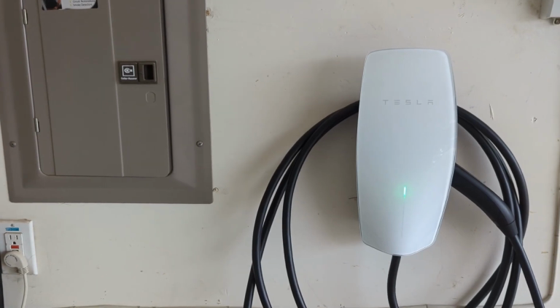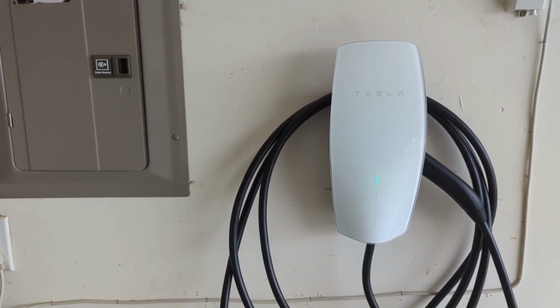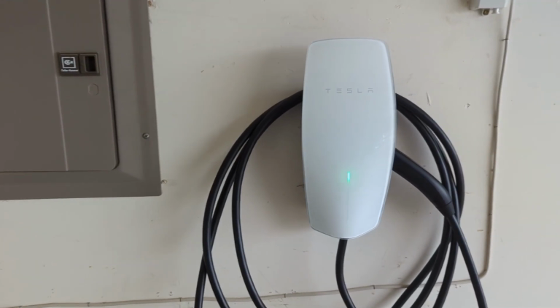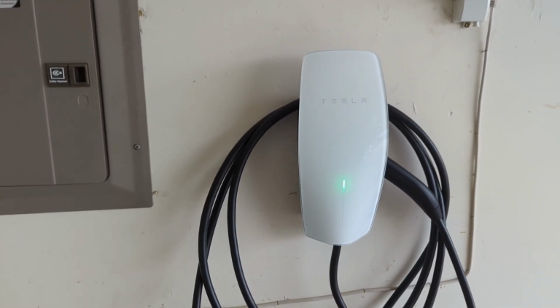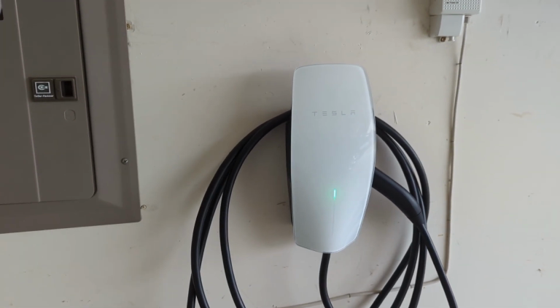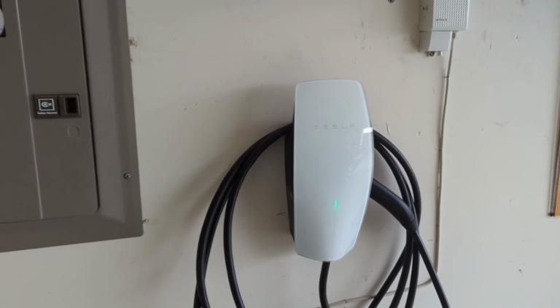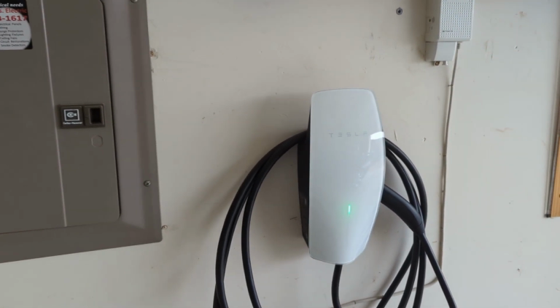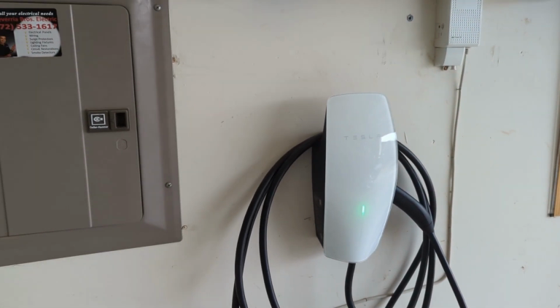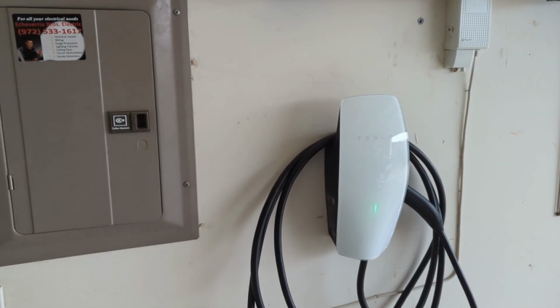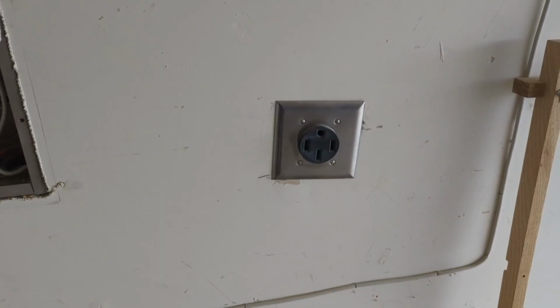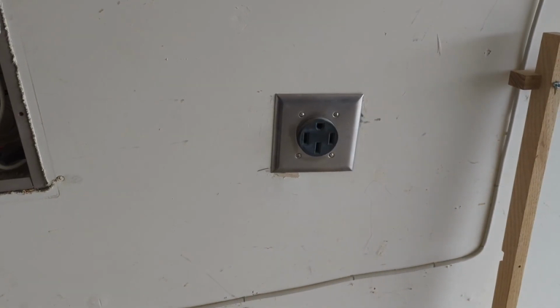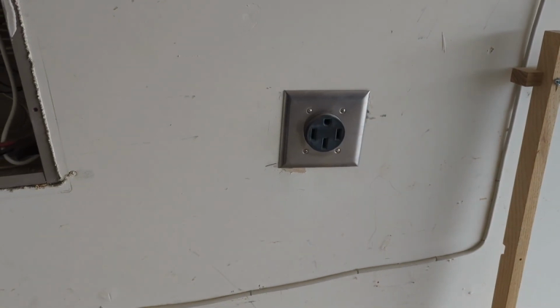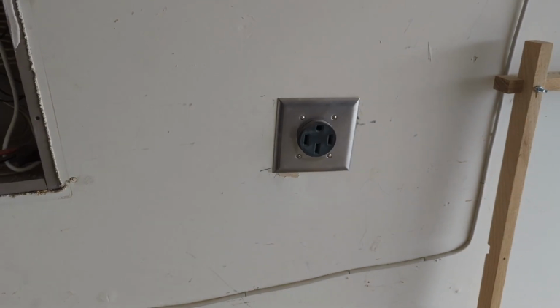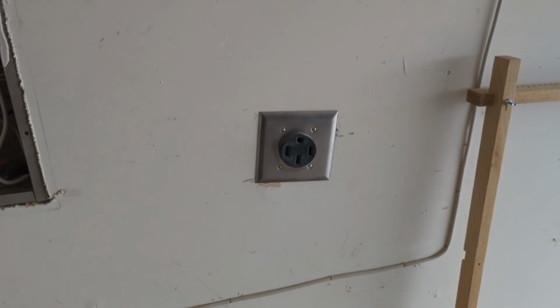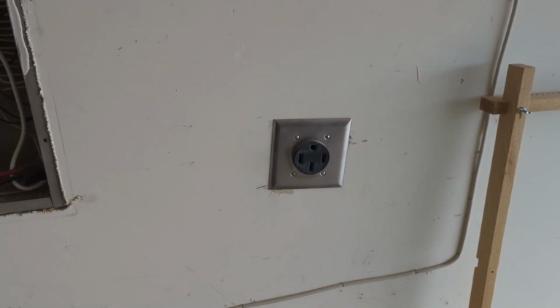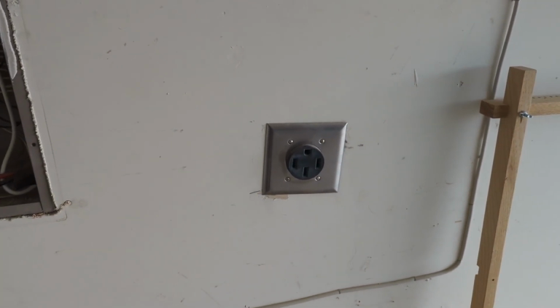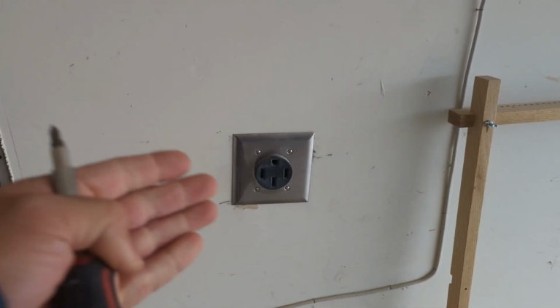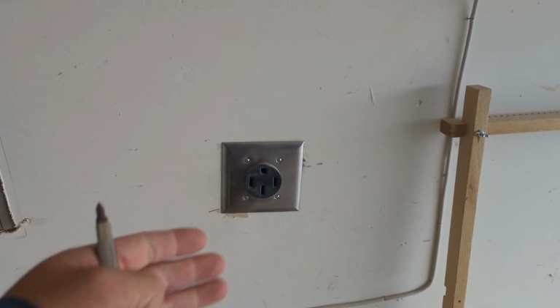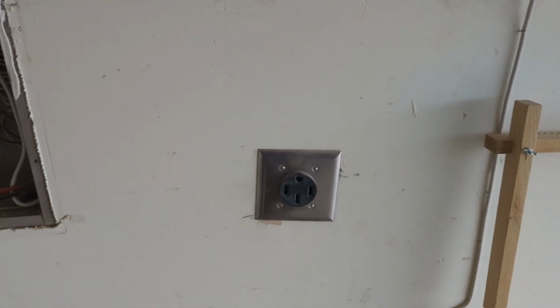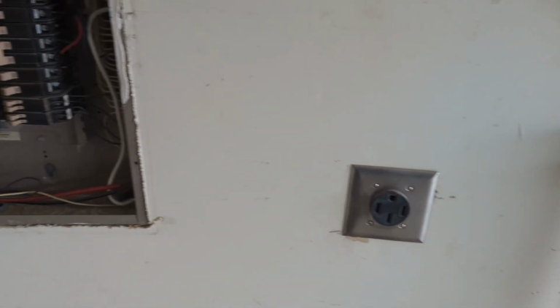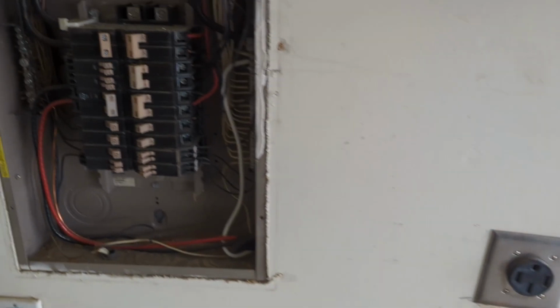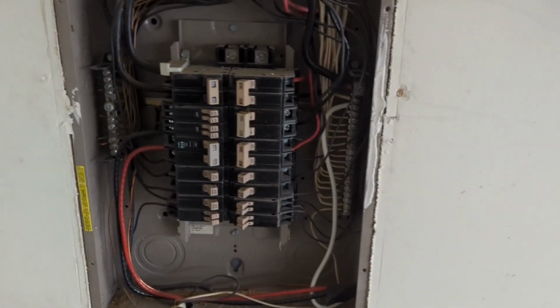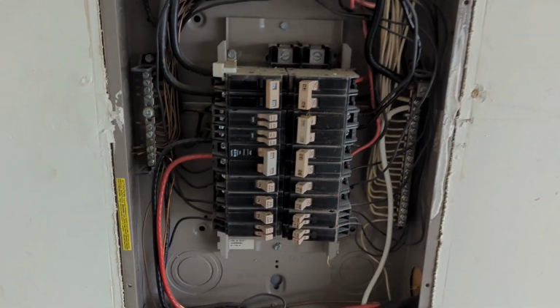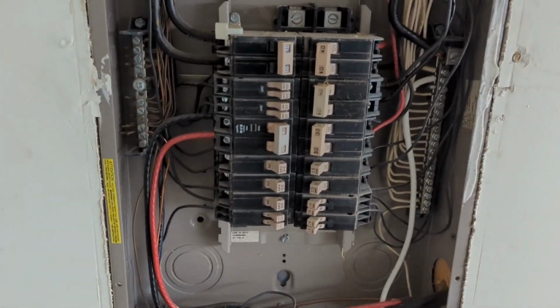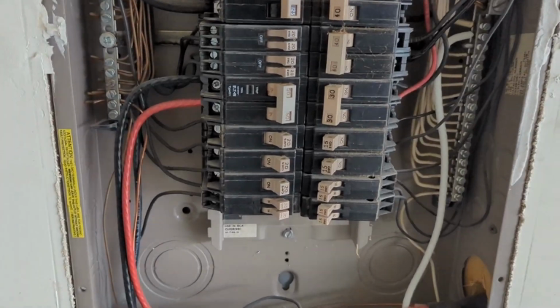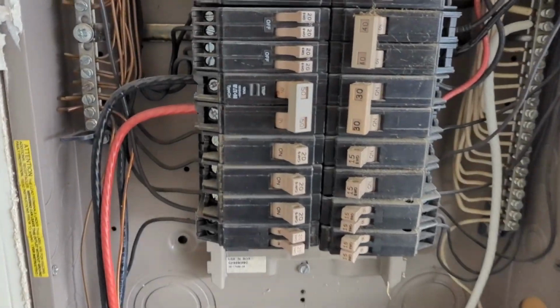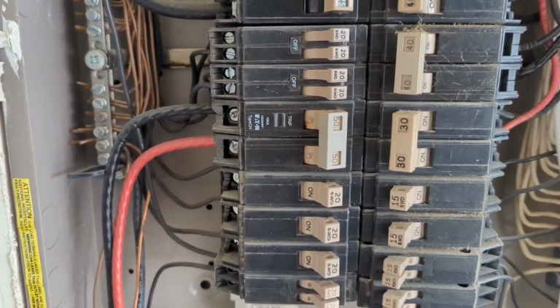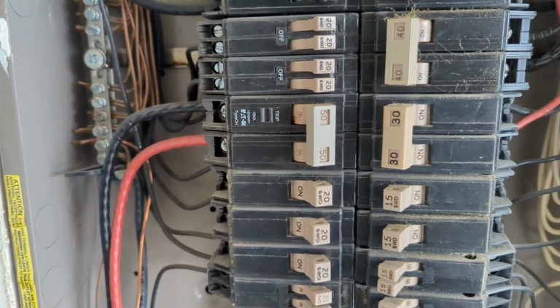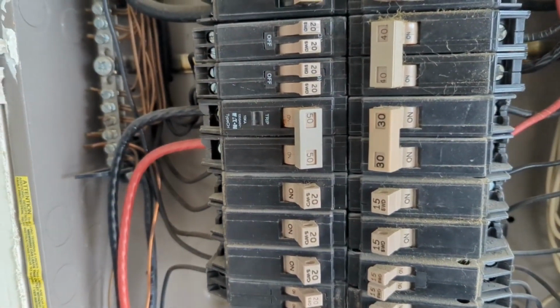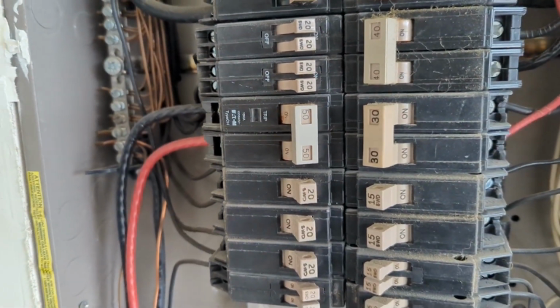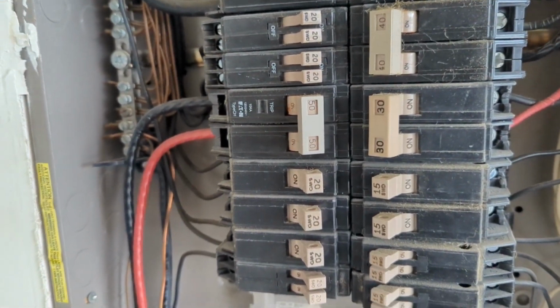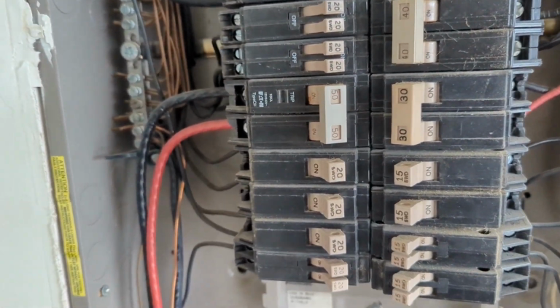Hi! In this video I'm gonna show you how to install a Tesla wall connector. Despite that we have two 20V outlets already installed, we're gonna have to replace it, and we're gonna have to replace our breaker because the new charger will require a 60A breaker.